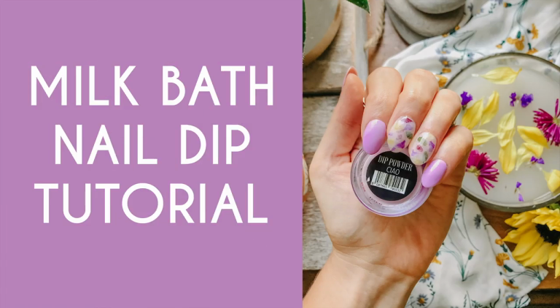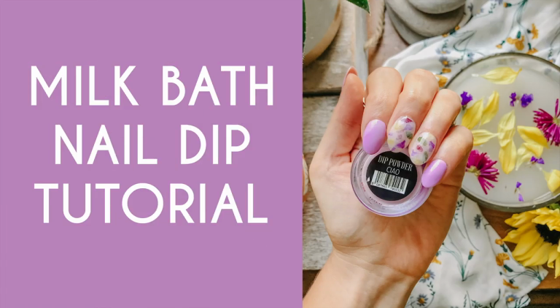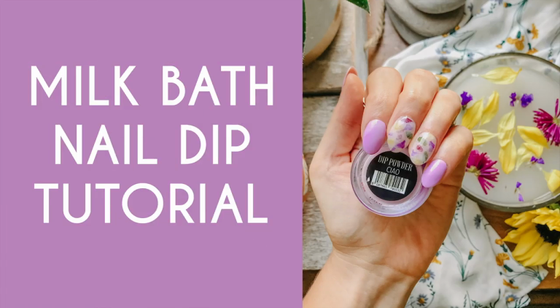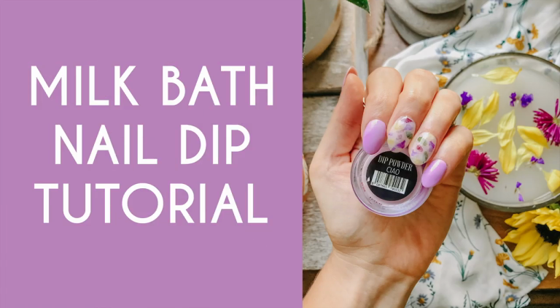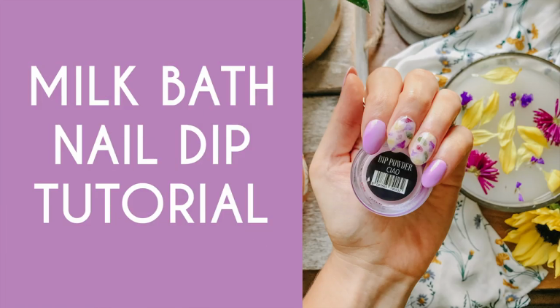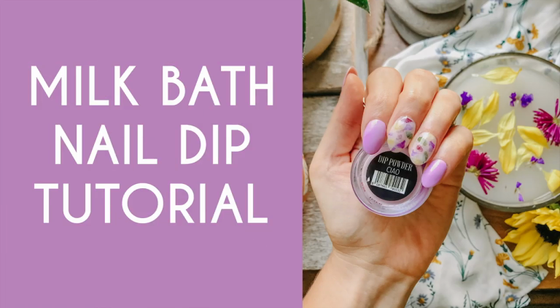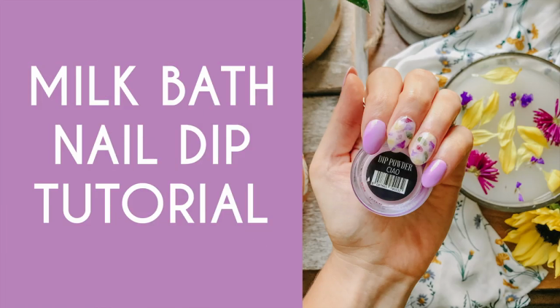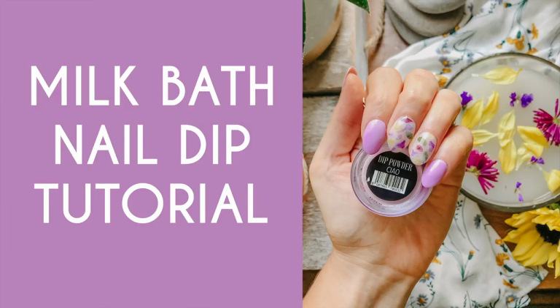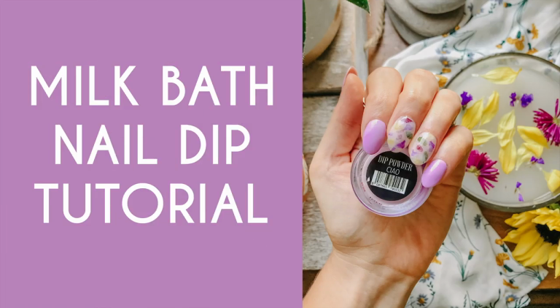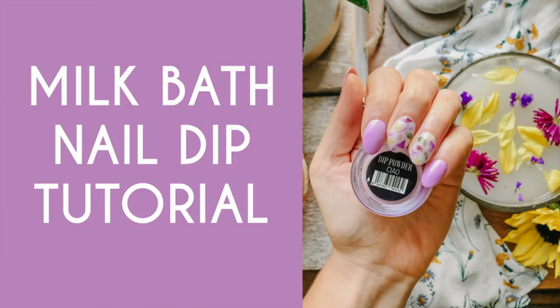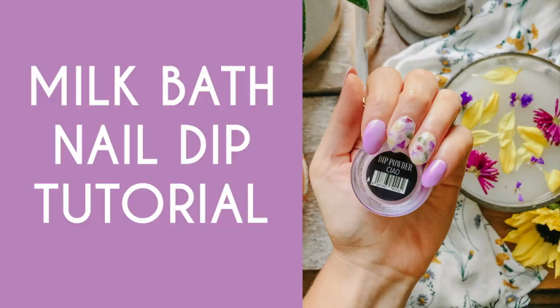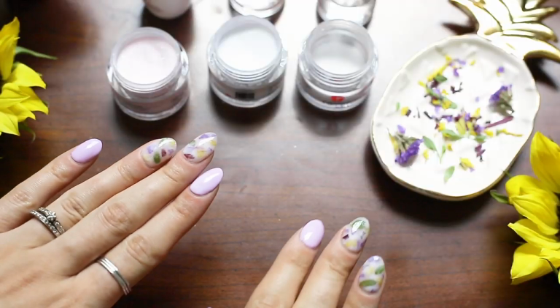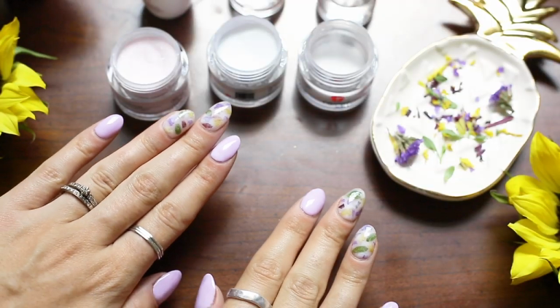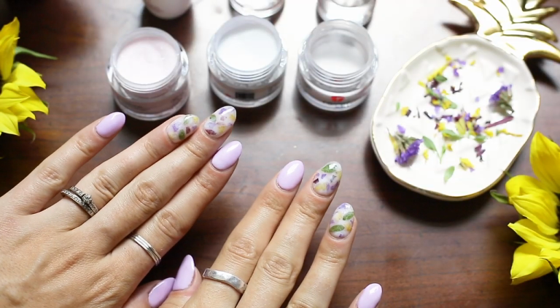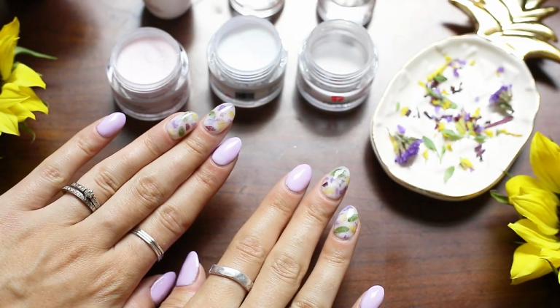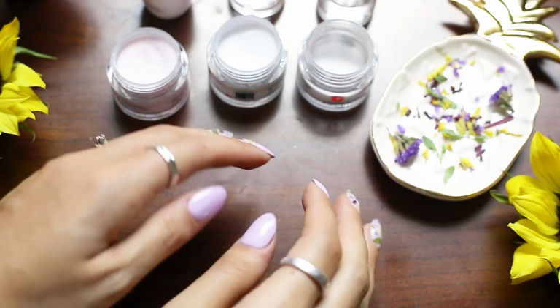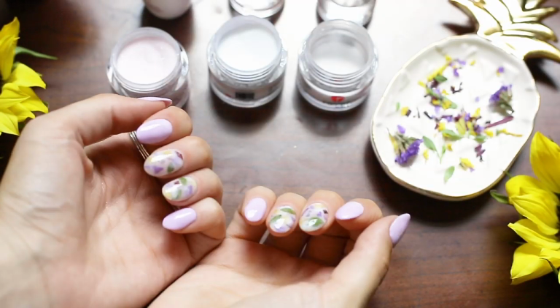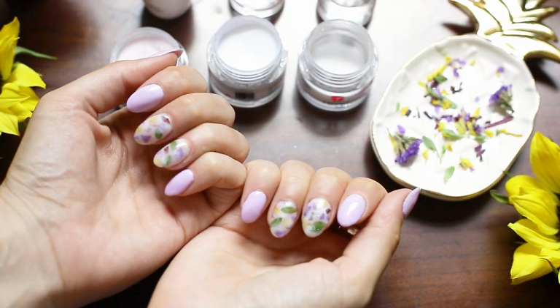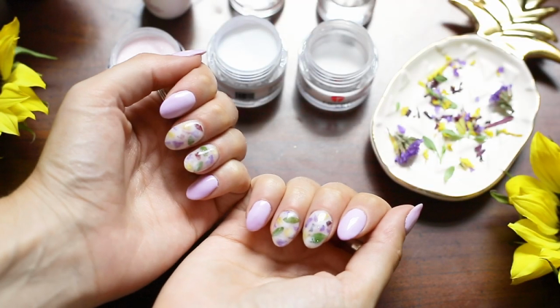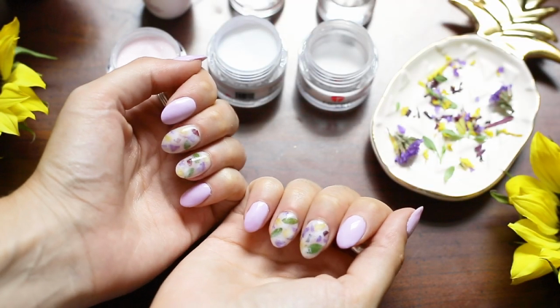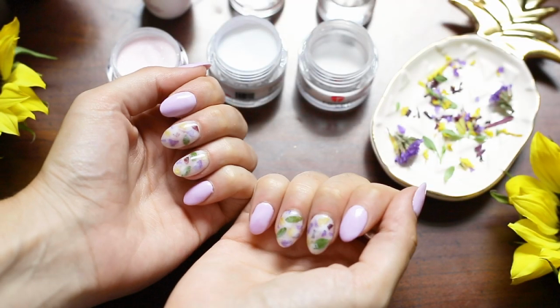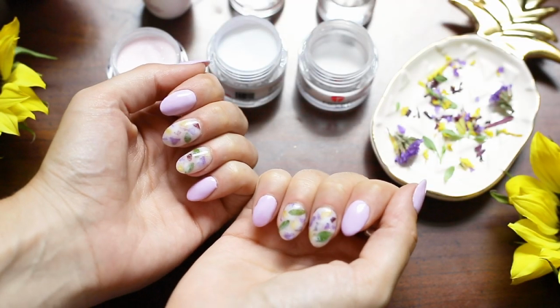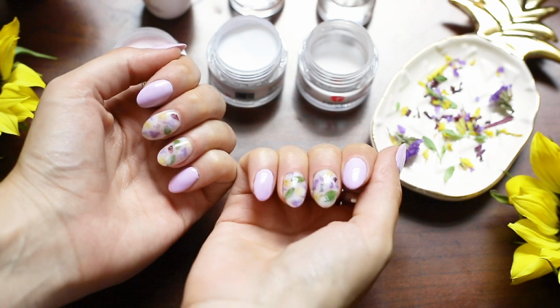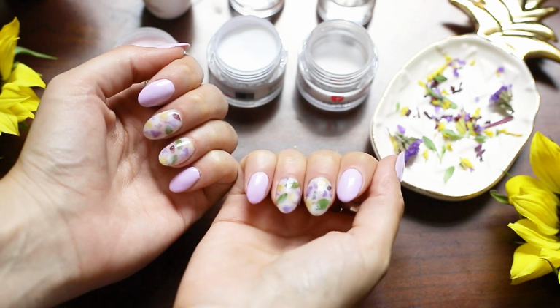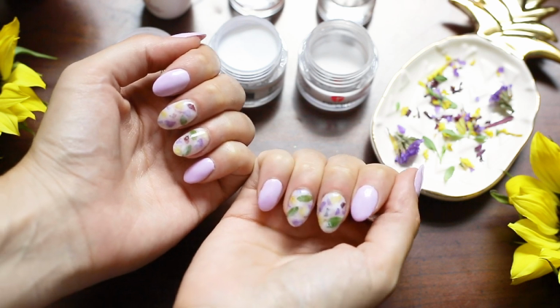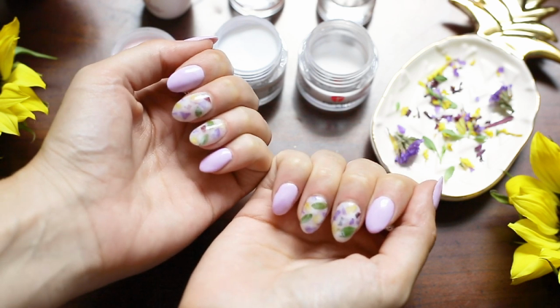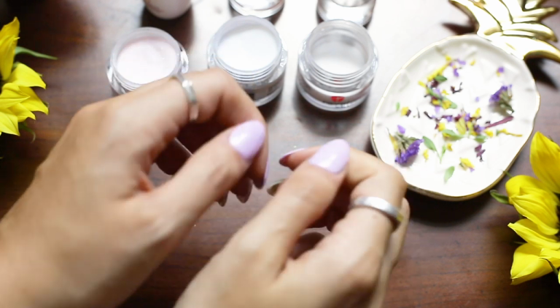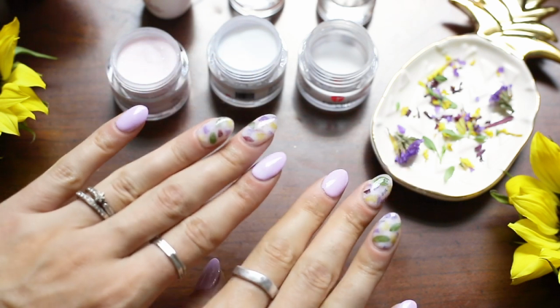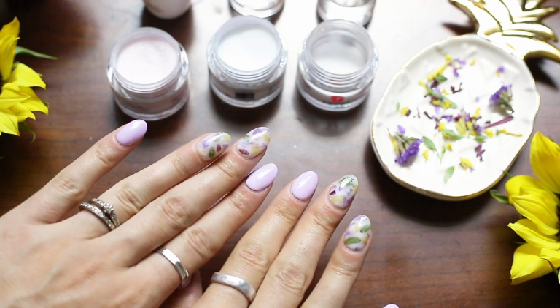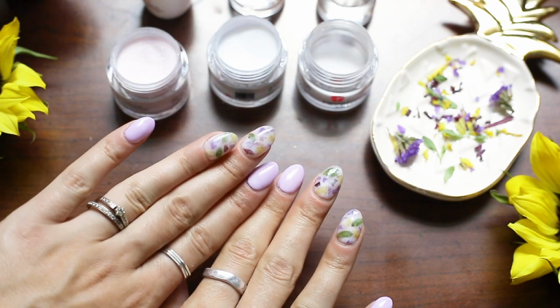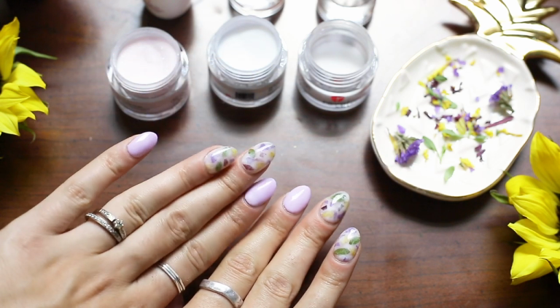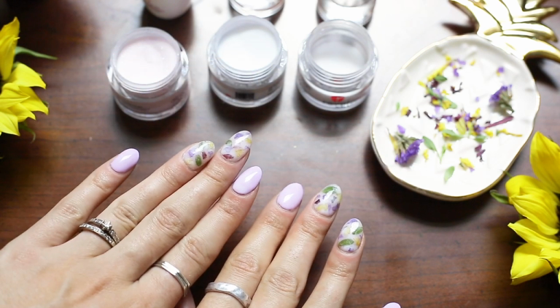Hey guys, welcome to my channel. Today I'm gonna be showing you how to do milk bath nails with nail dip. I've always loved milk bath nails and I really wanted to try it — I just love how it turned out. It's actually really easy to do so I'm excited to show you guys how to do it.